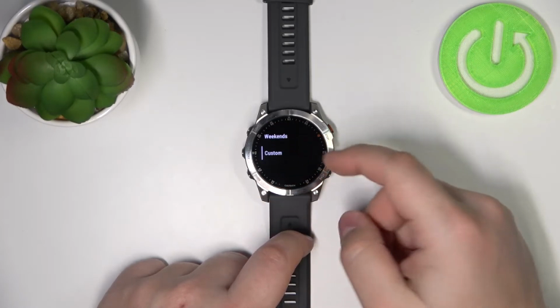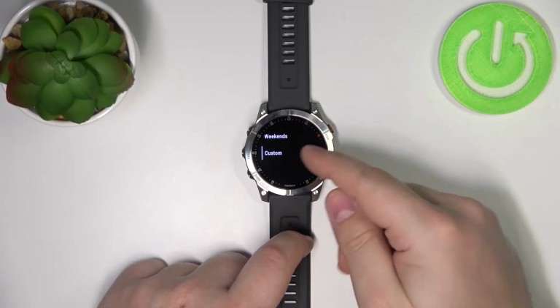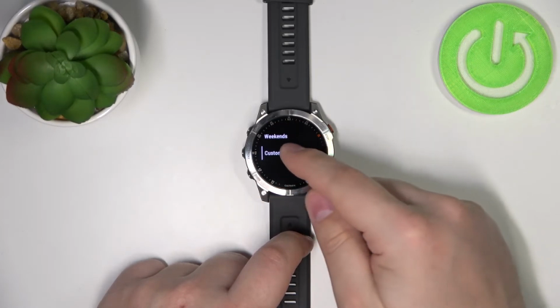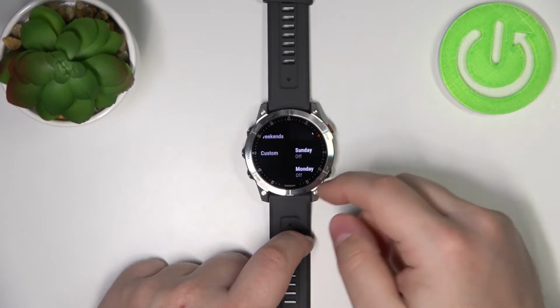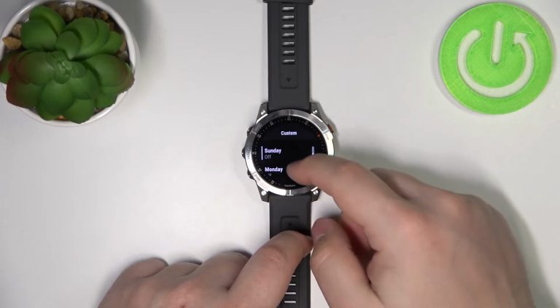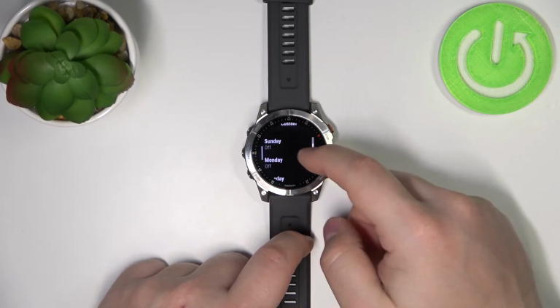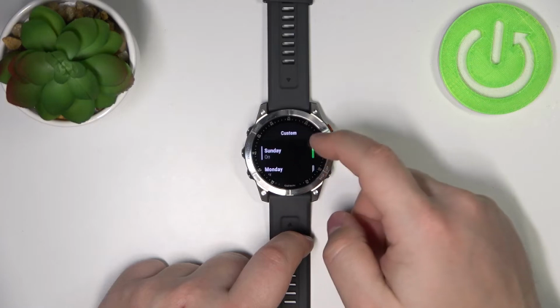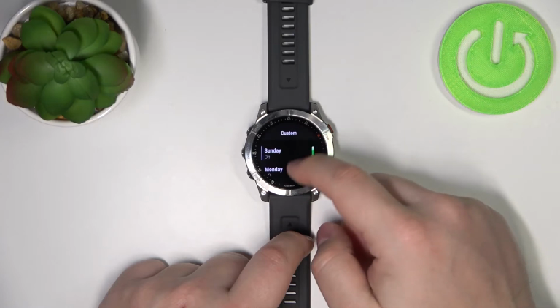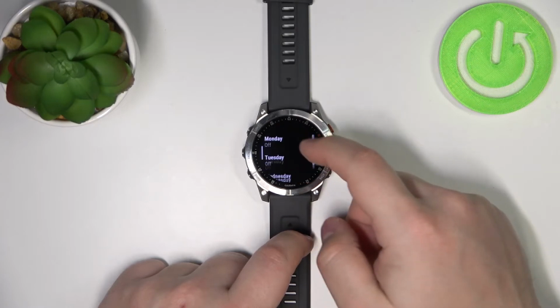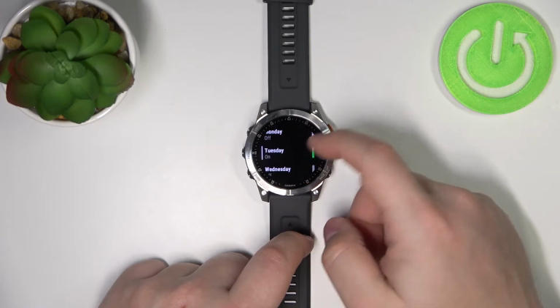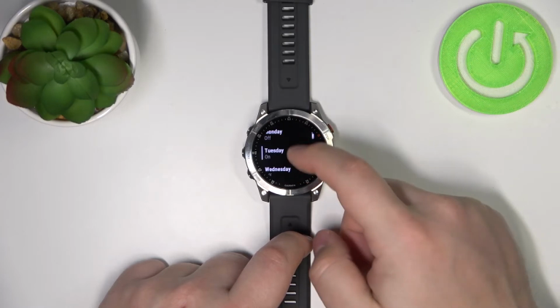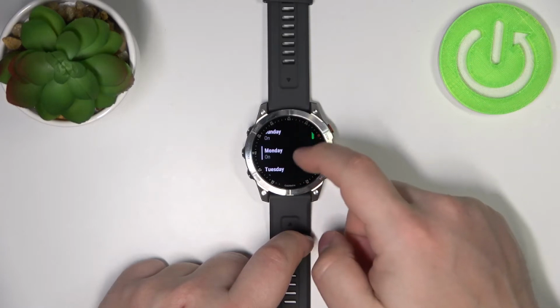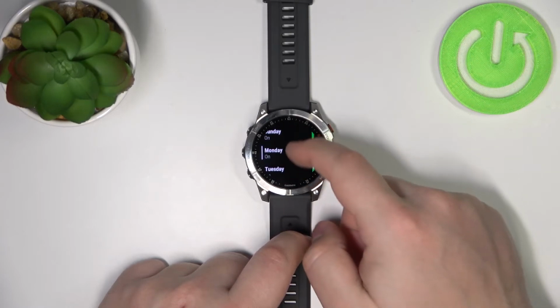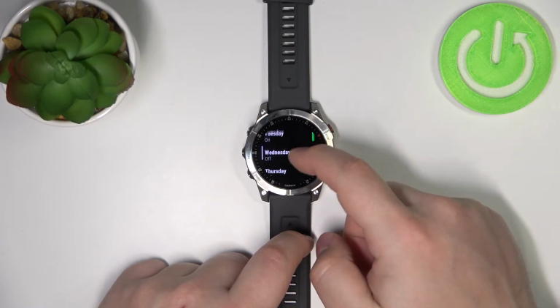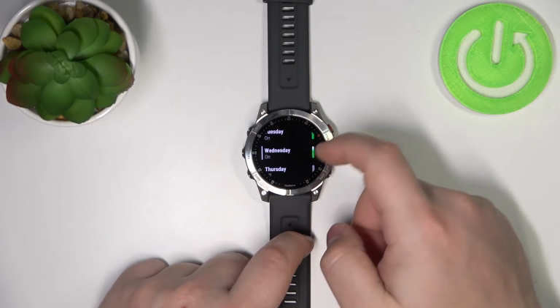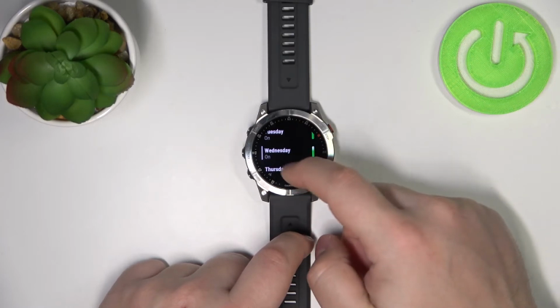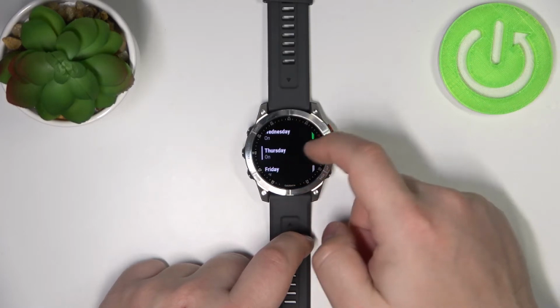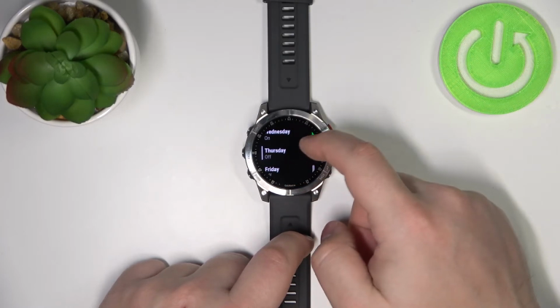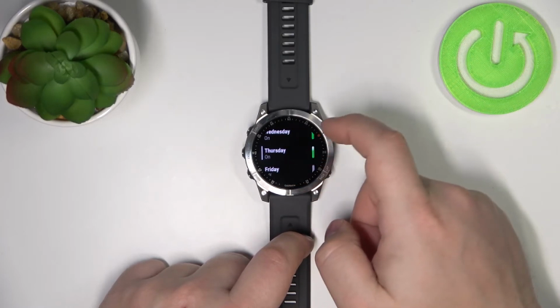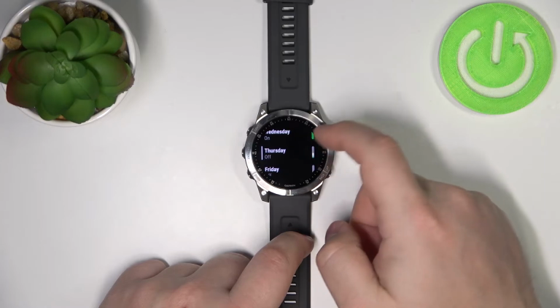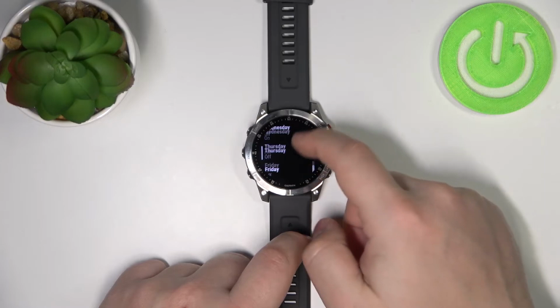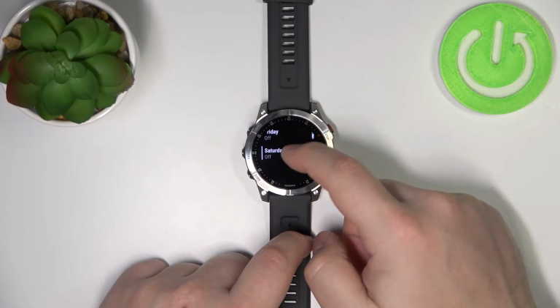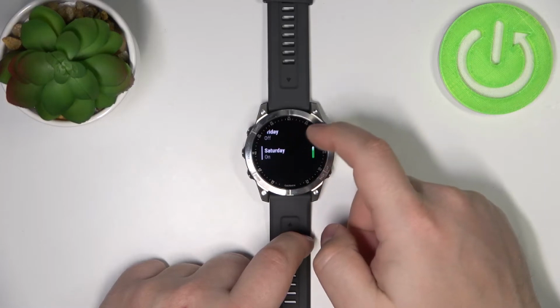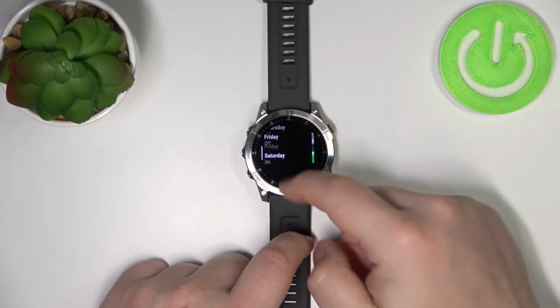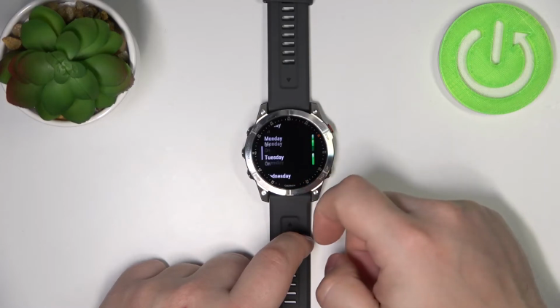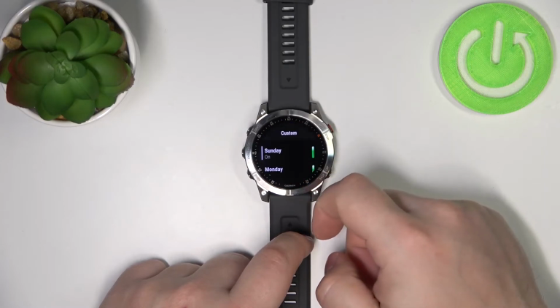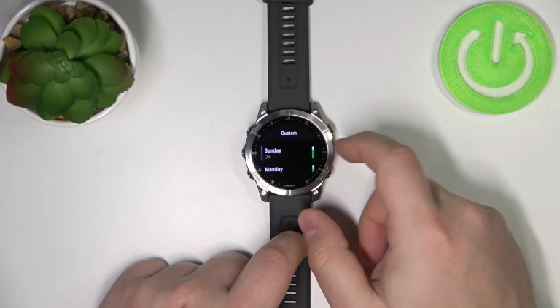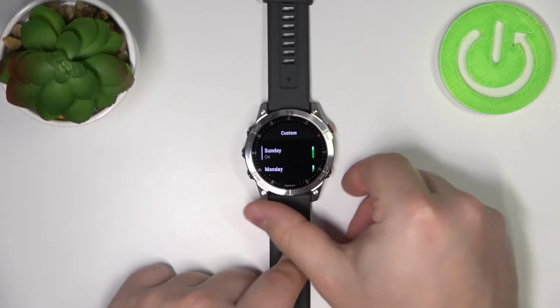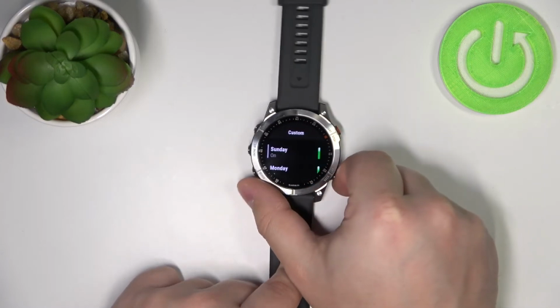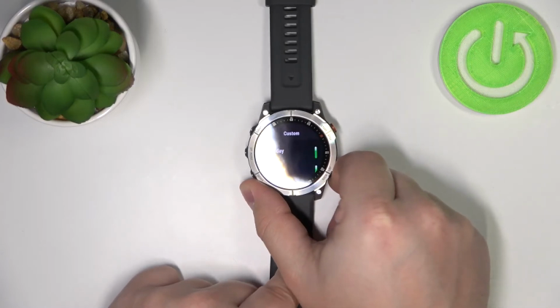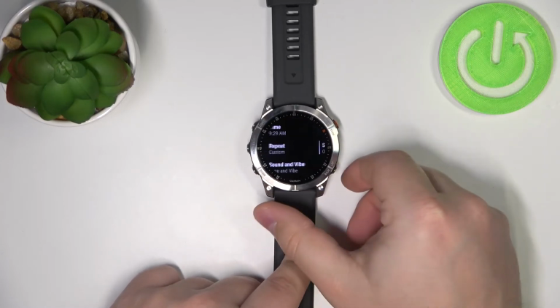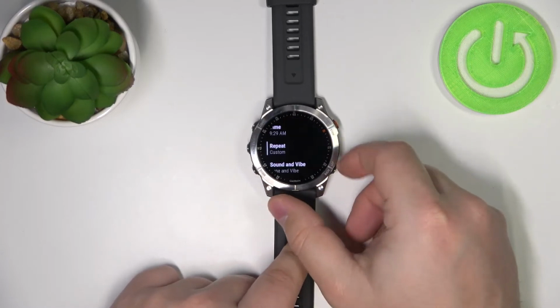If you select custom, you can select custom days — basically the days you like. Once you're done, you can press the back button to go back.